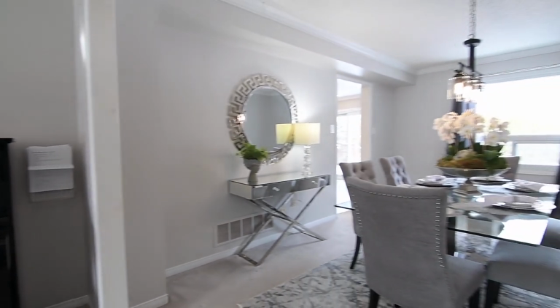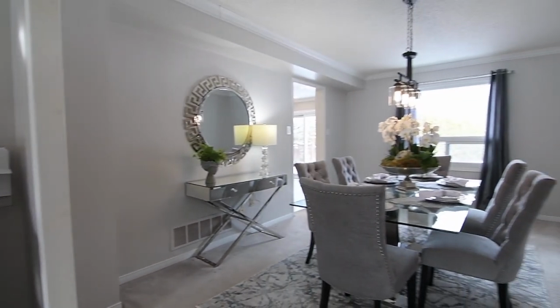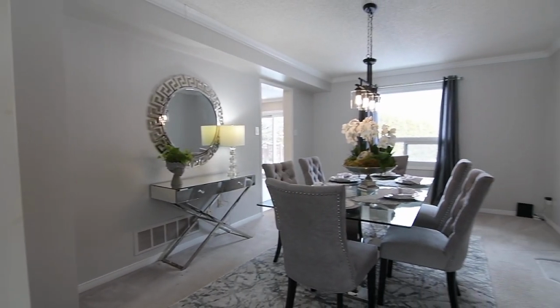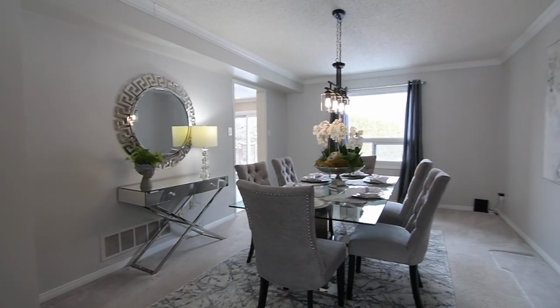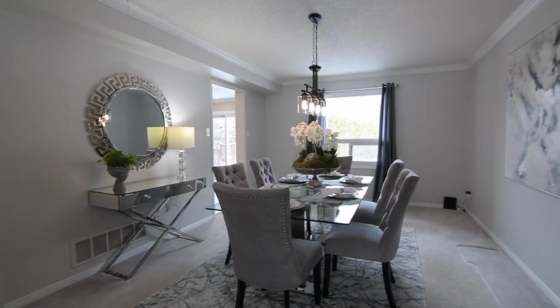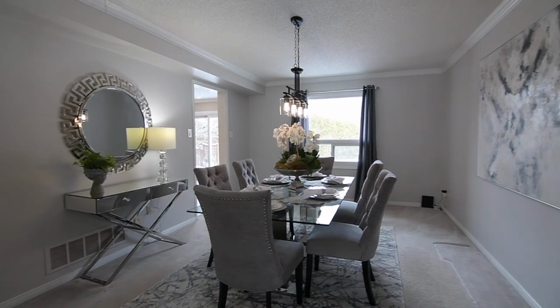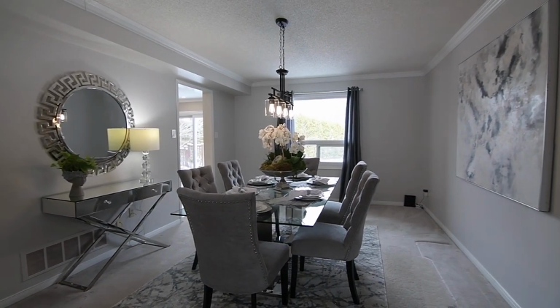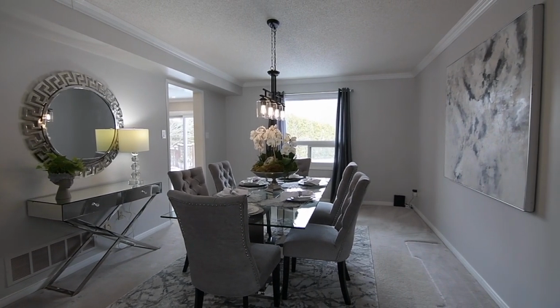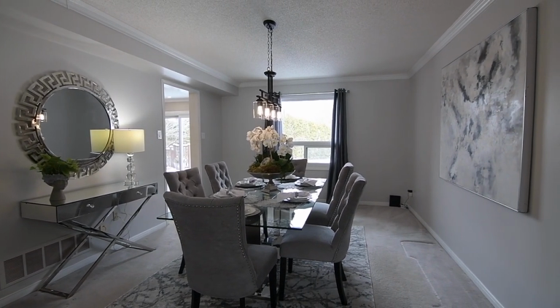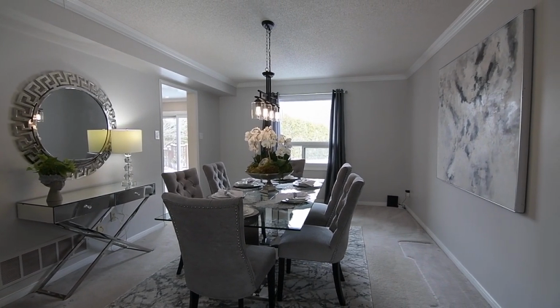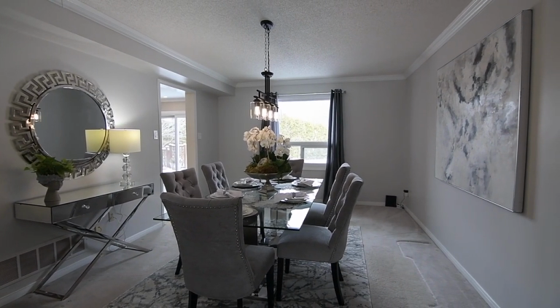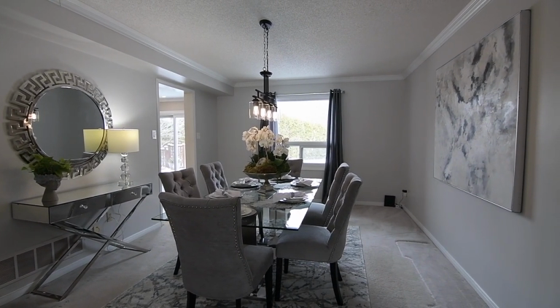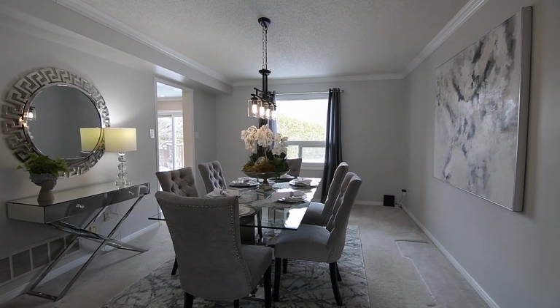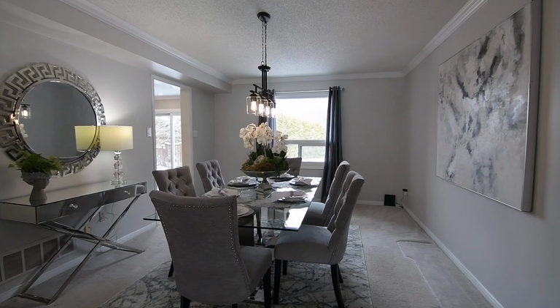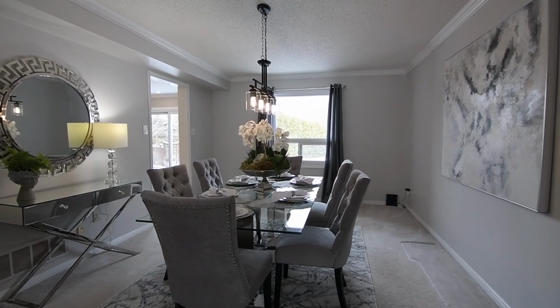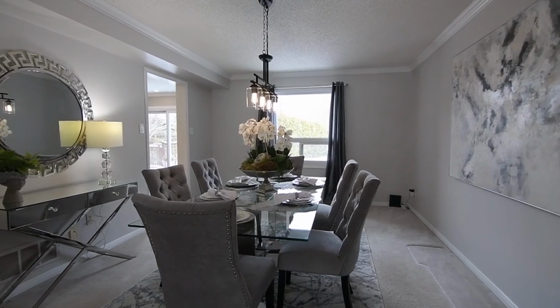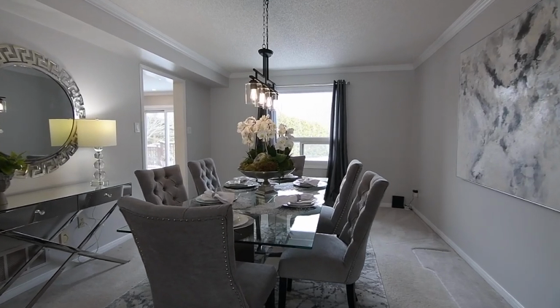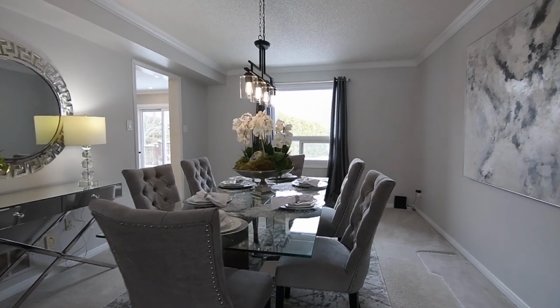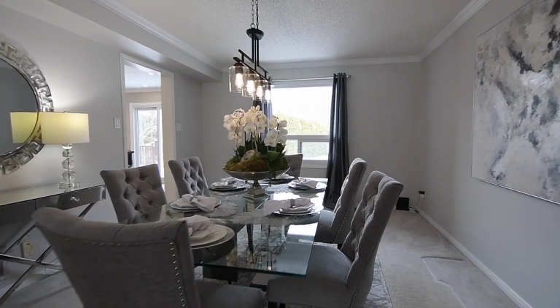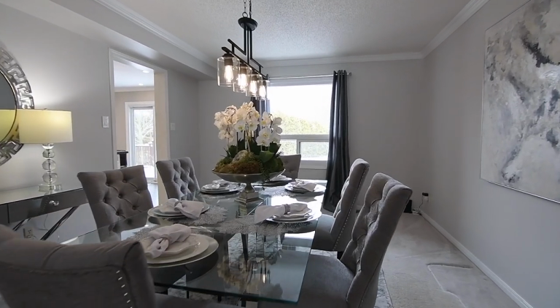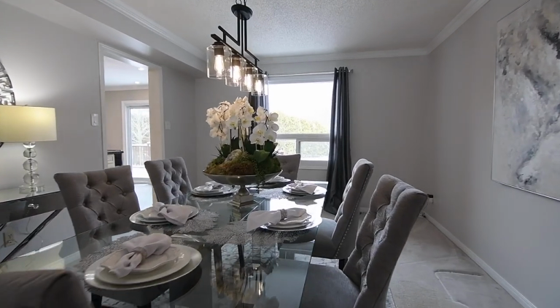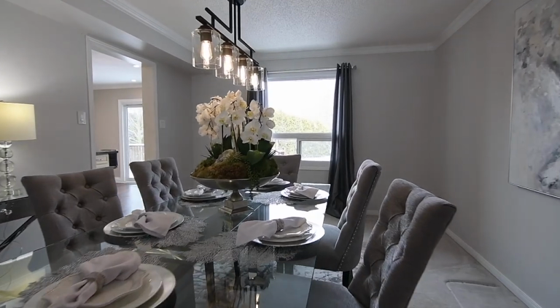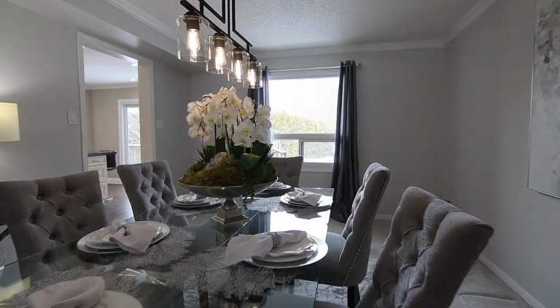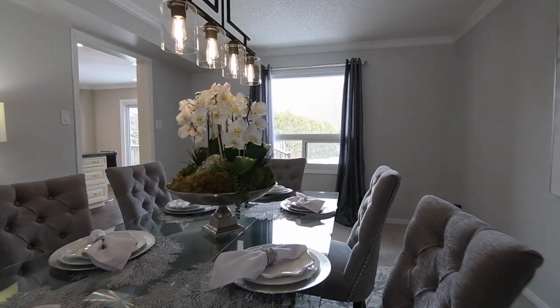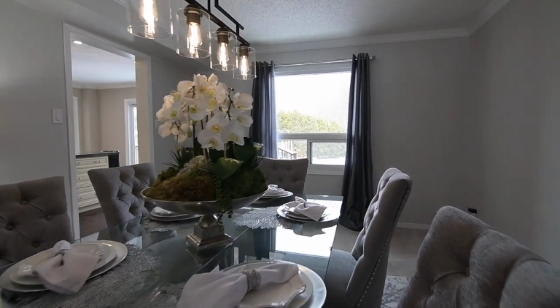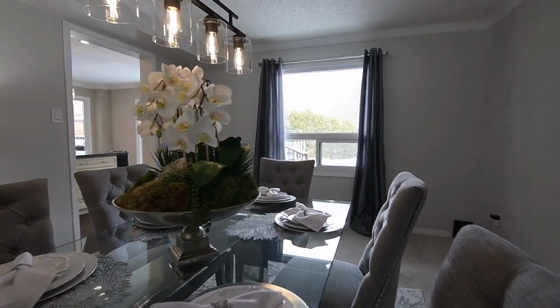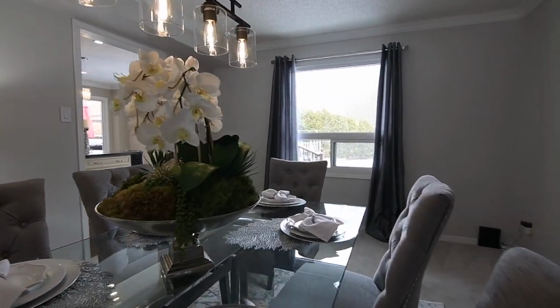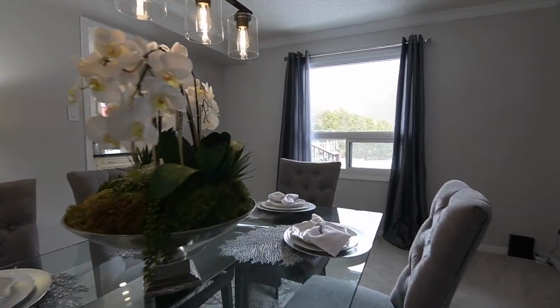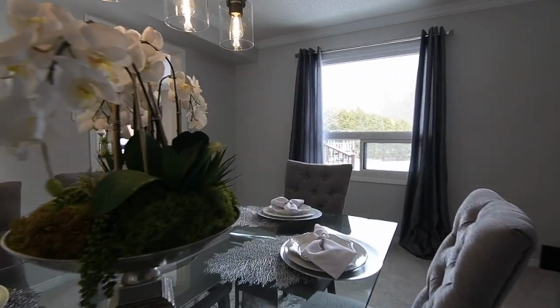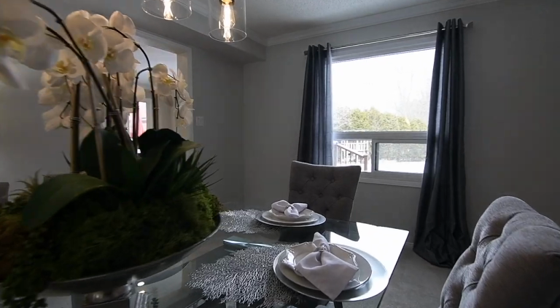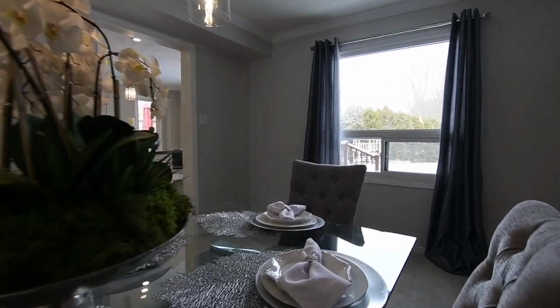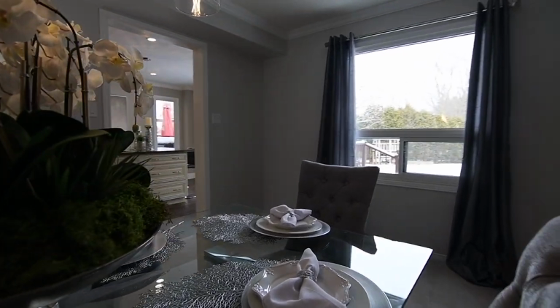A modern farmhouse chandelier casts its ambient light throughout the dining room, a large window allows for backyard views, and the kitchen is easily accessible for entertaining convenience.